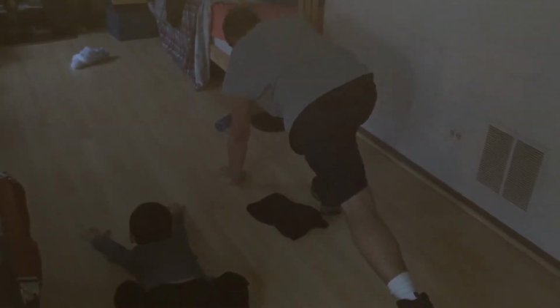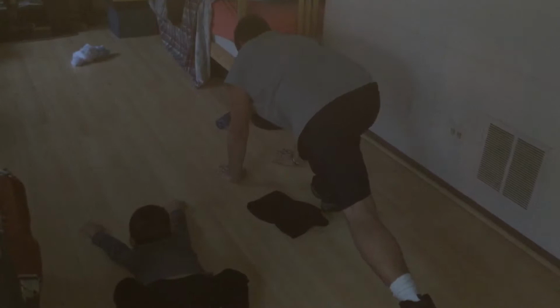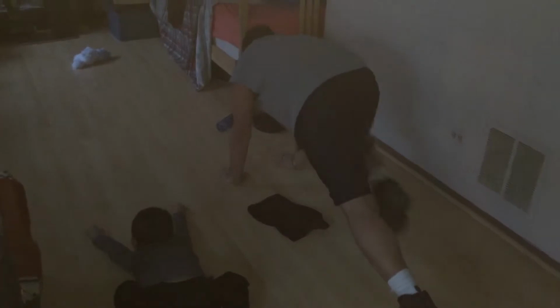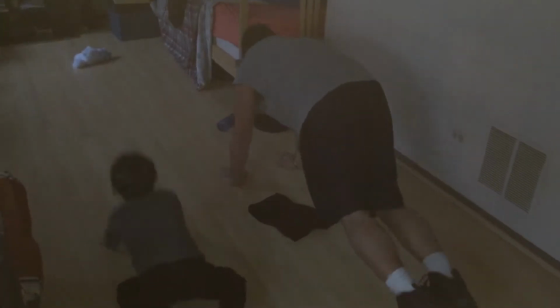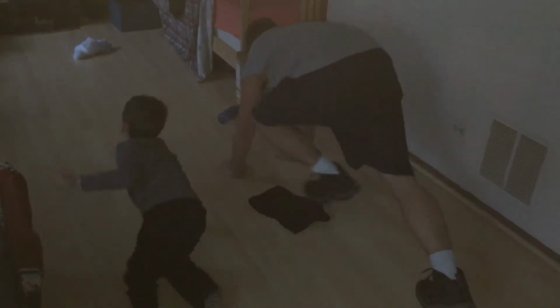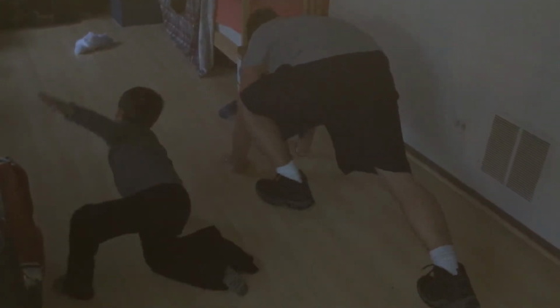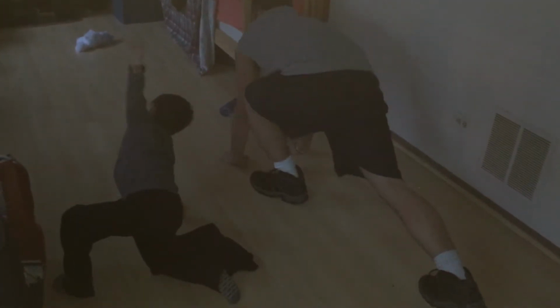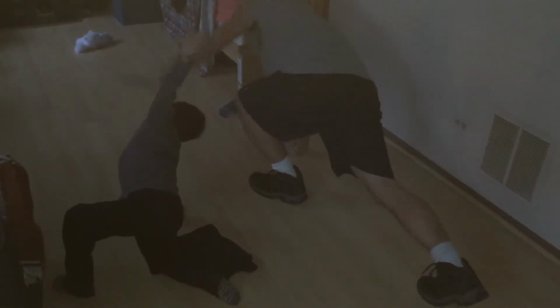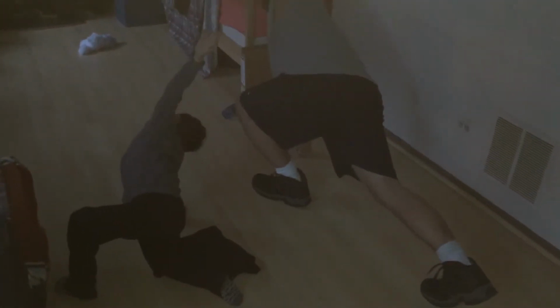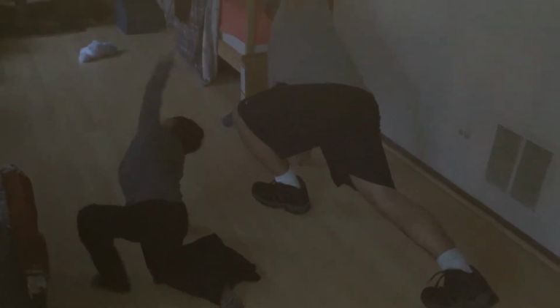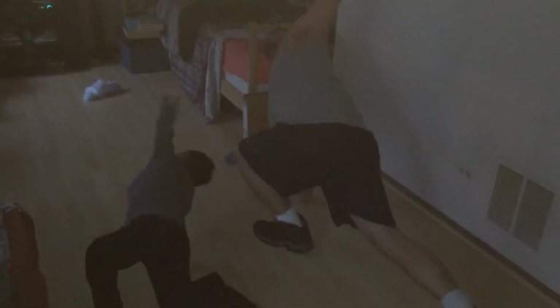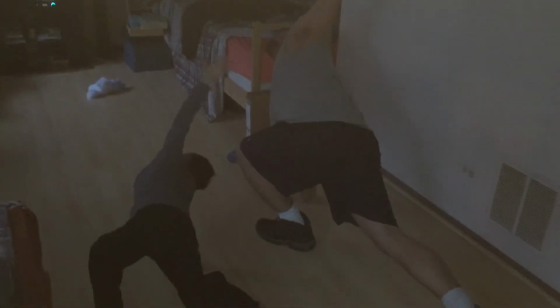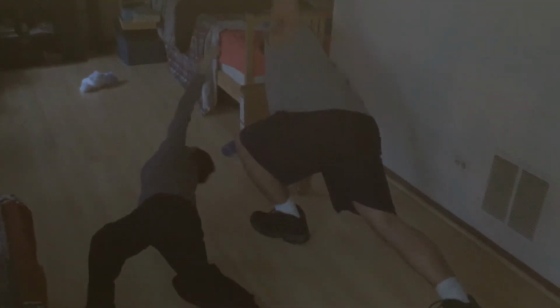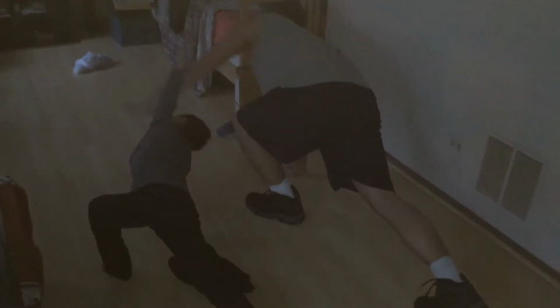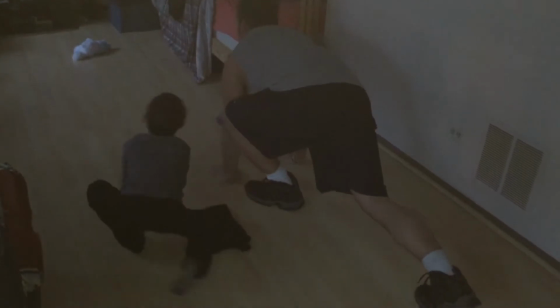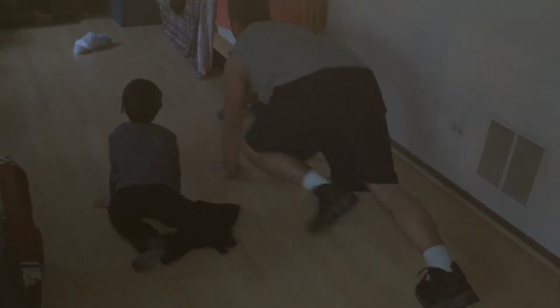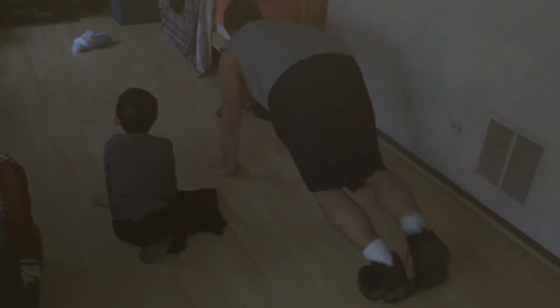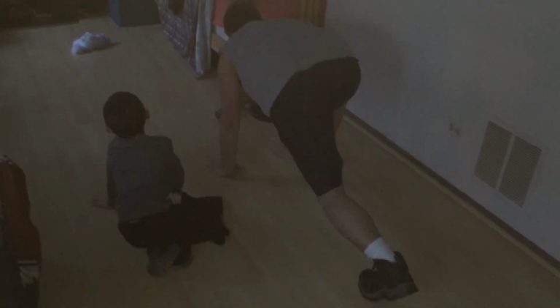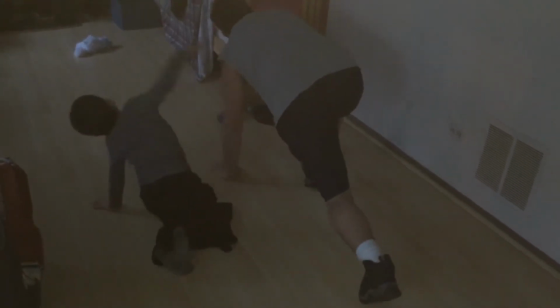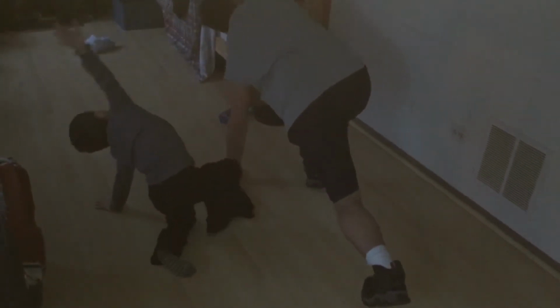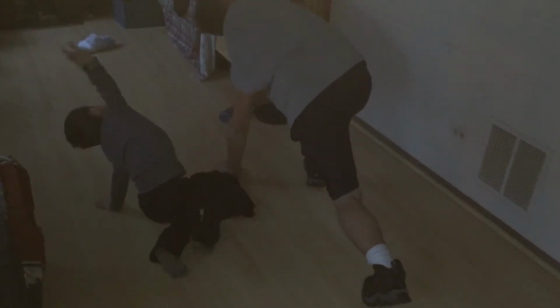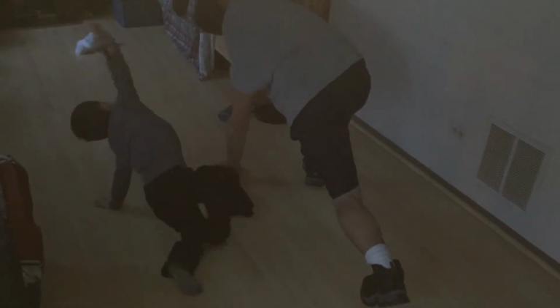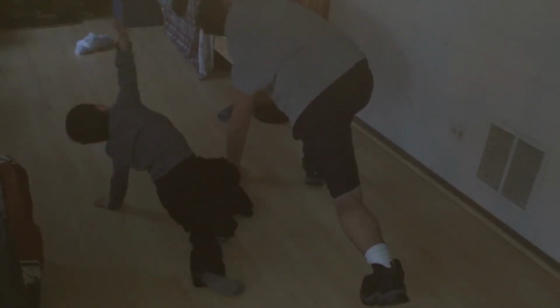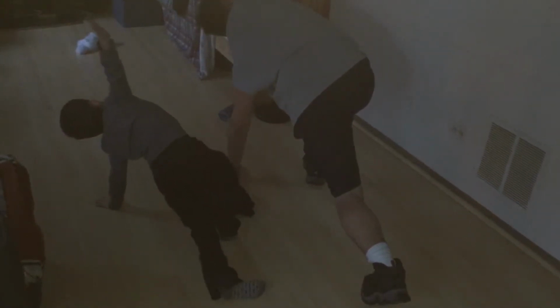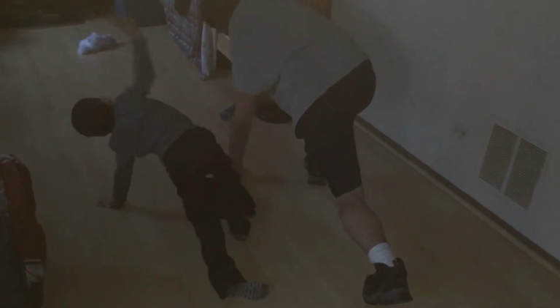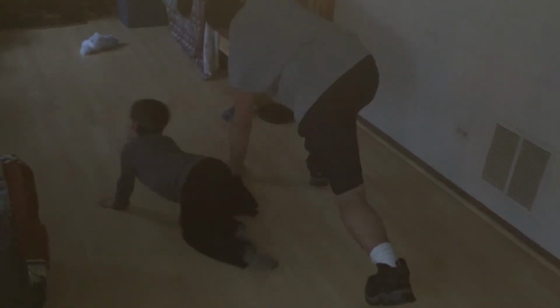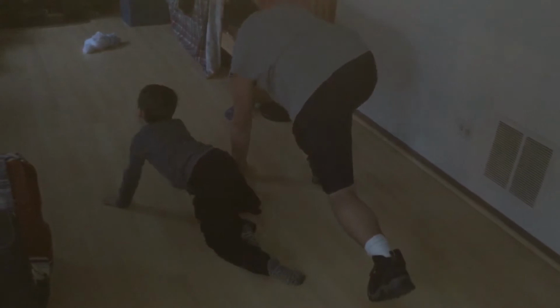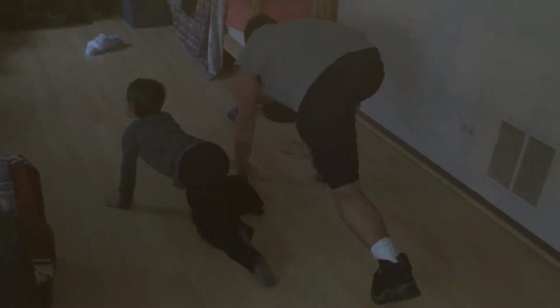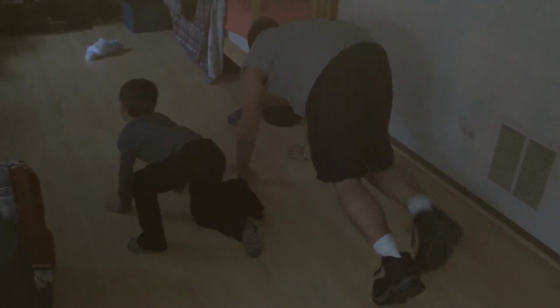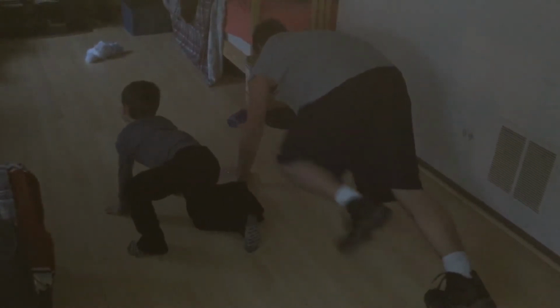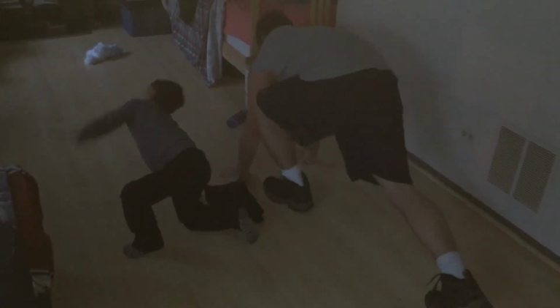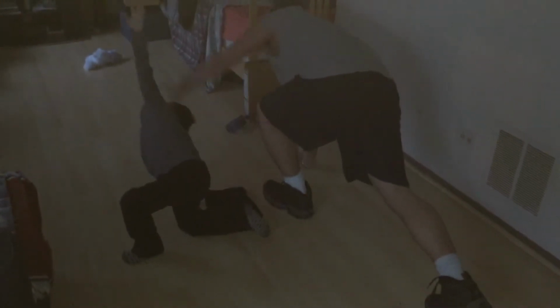Place it down. Left foot forward. Abs in, one long line. Reaching. Hand comes down. We have two more. Right, and open. Hand goes down. Left comes forward. And open.